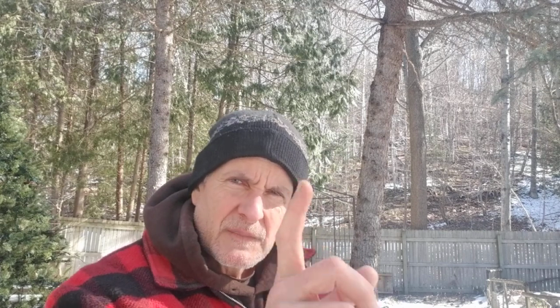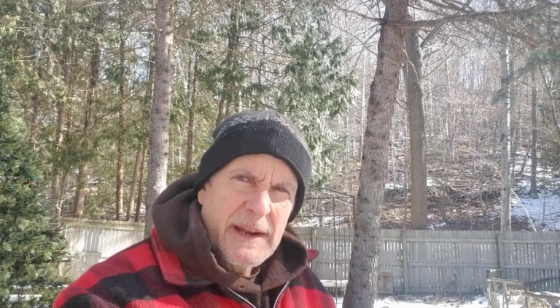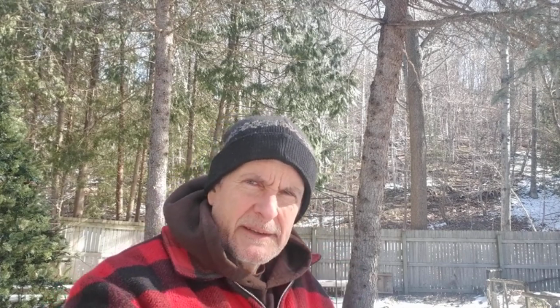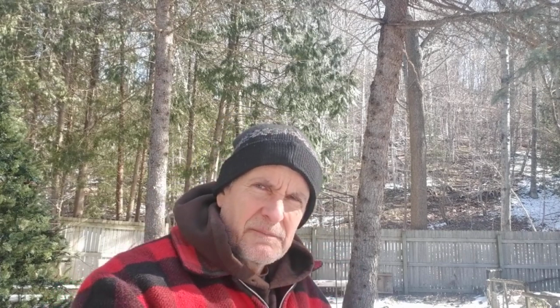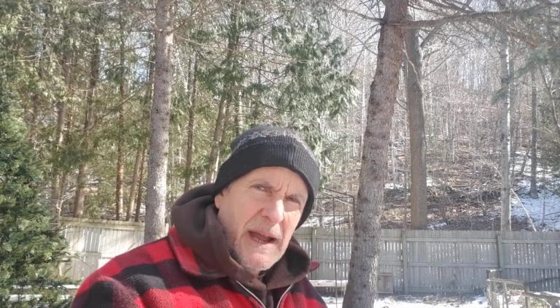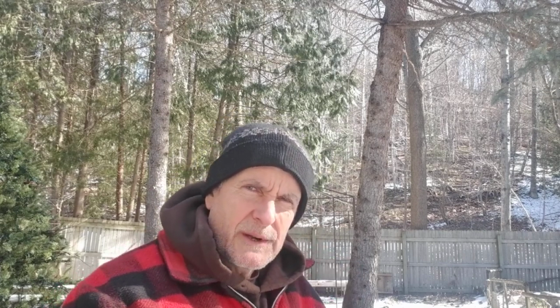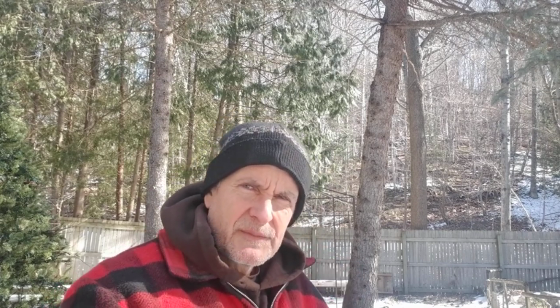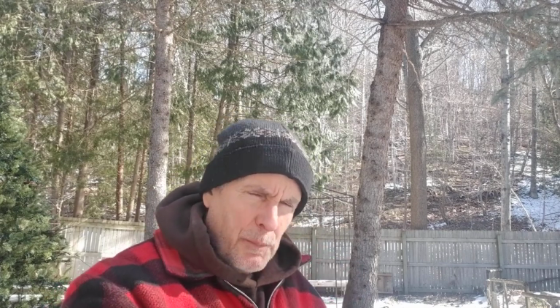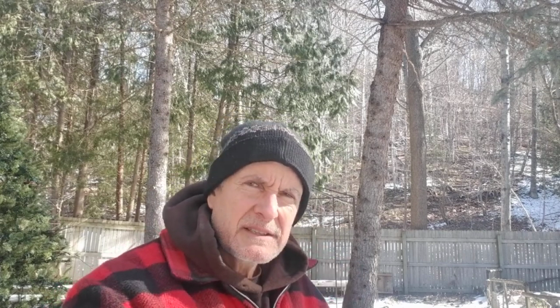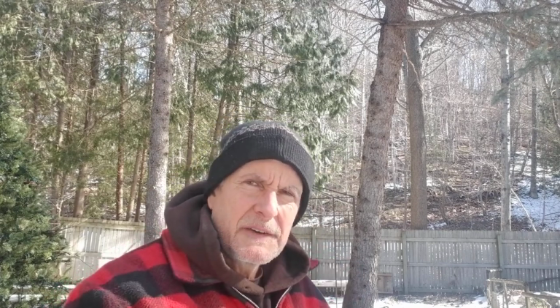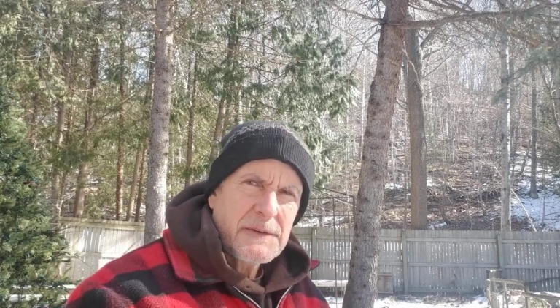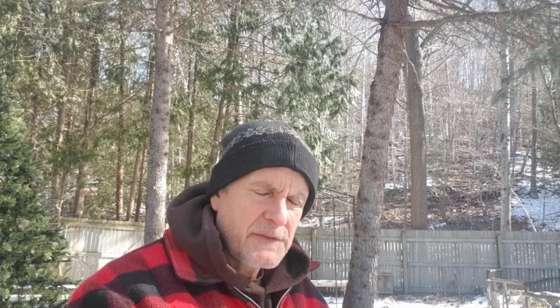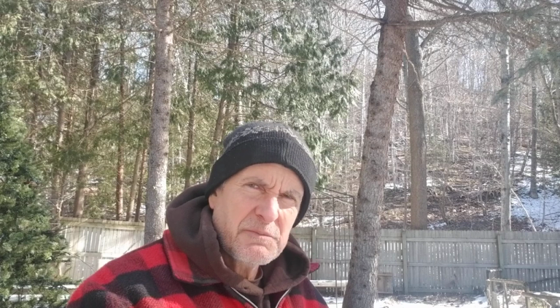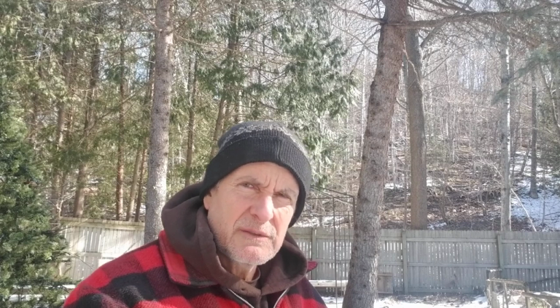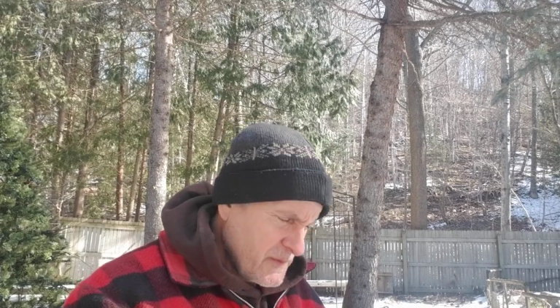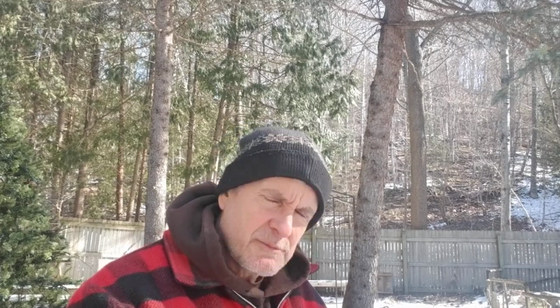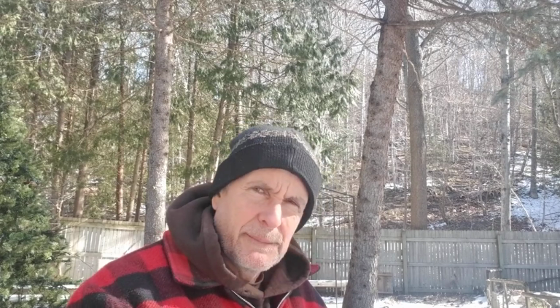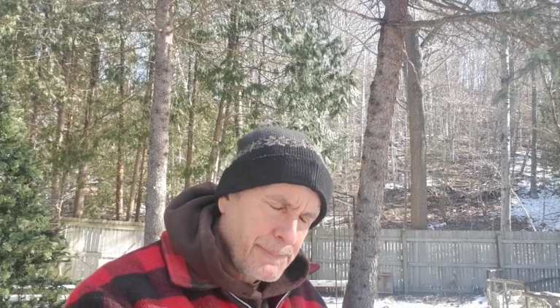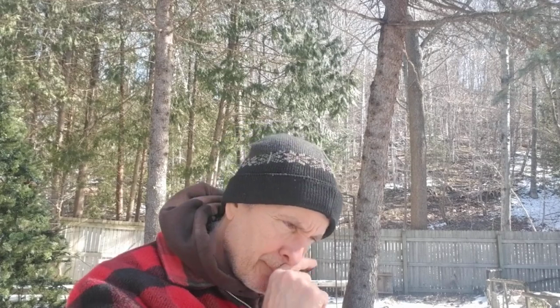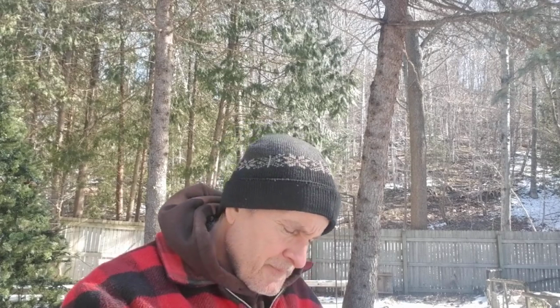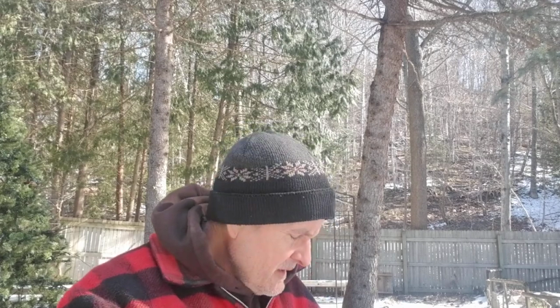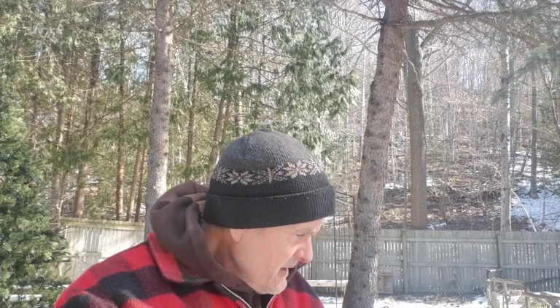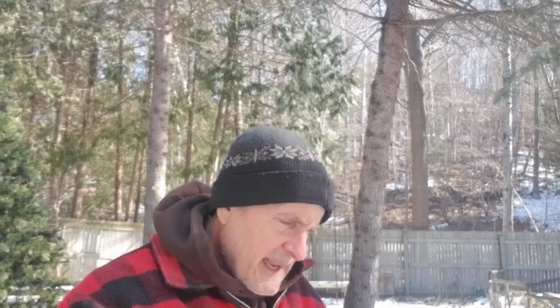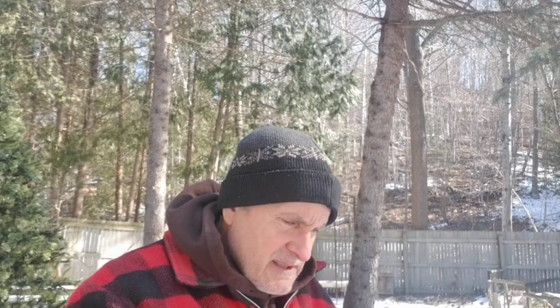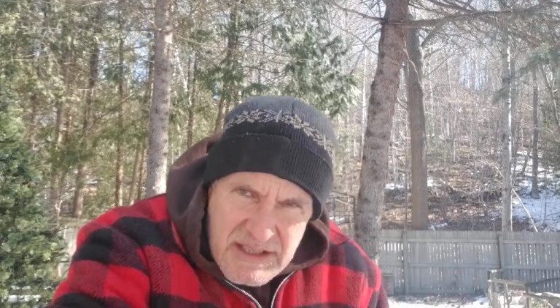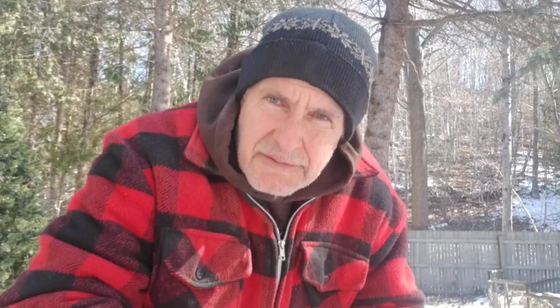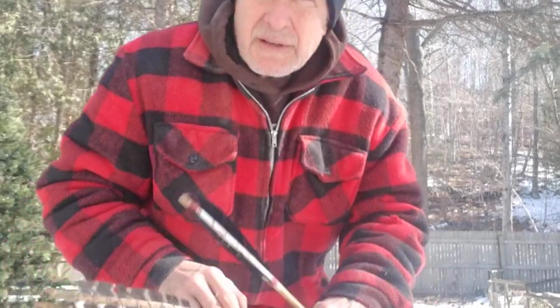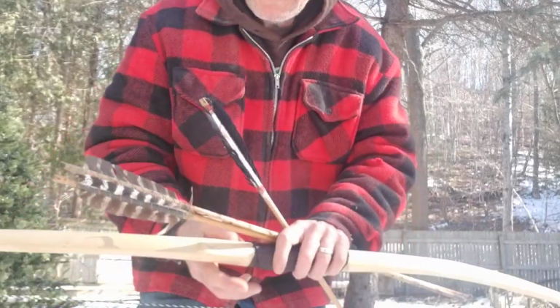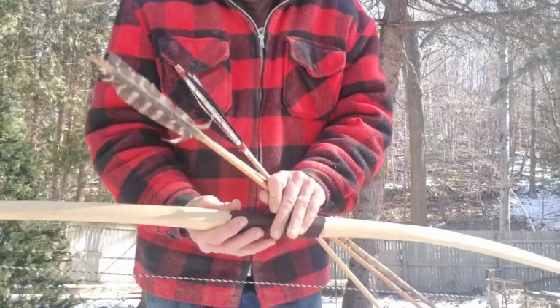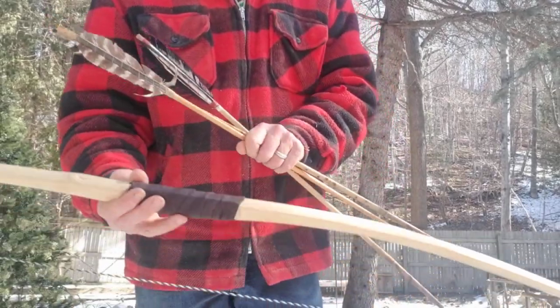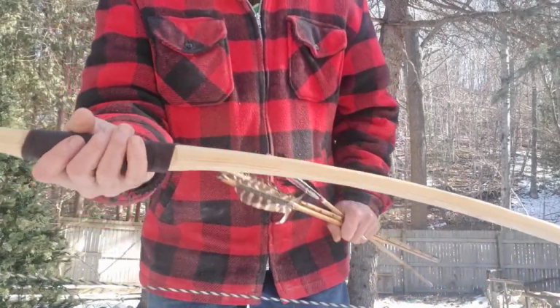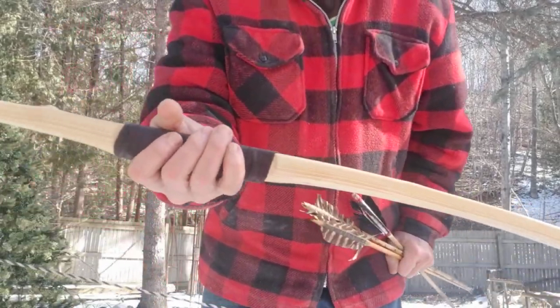Strike one in my court — opening myself up for dispute and retribution. But I had this ash stave and it was a rounded belly thing.